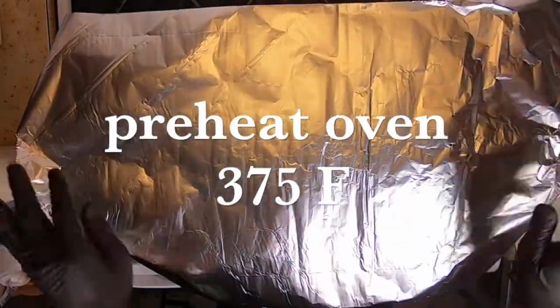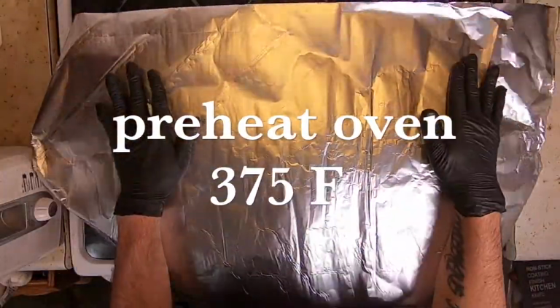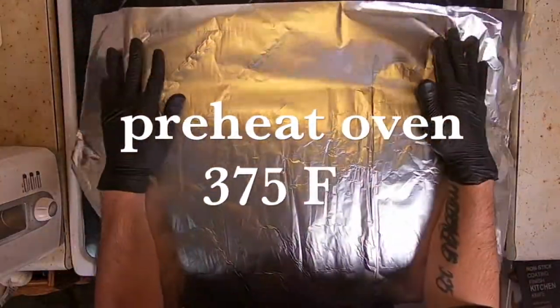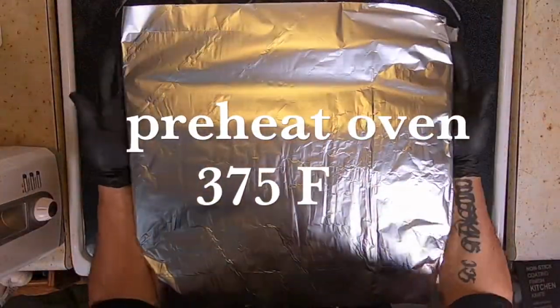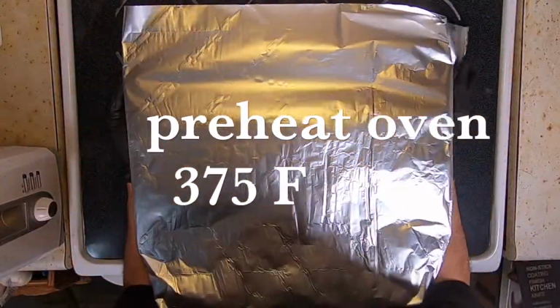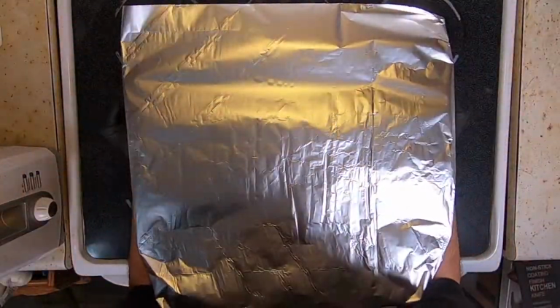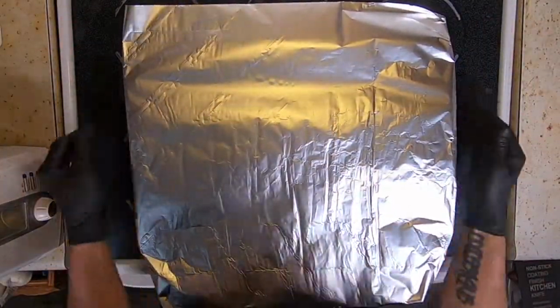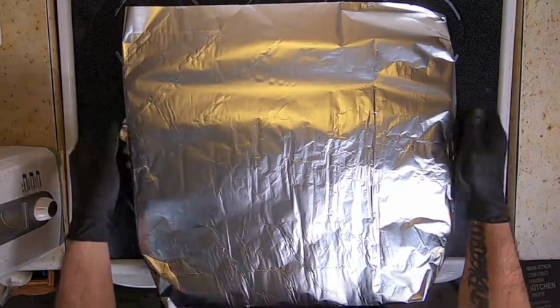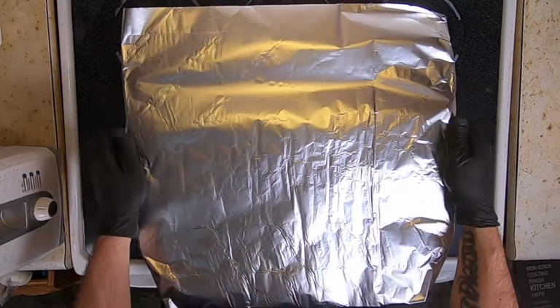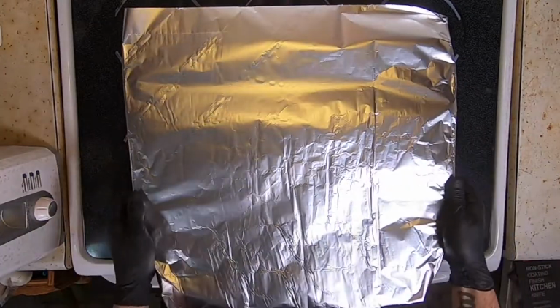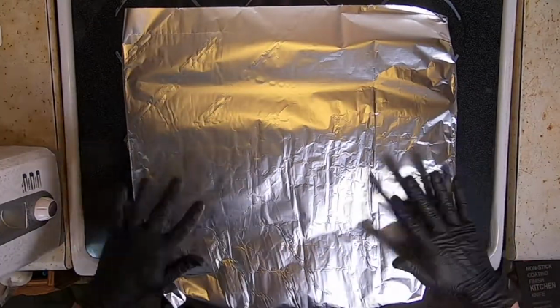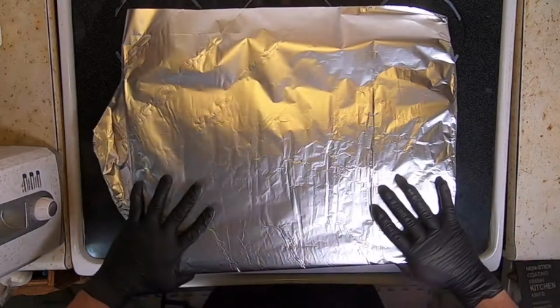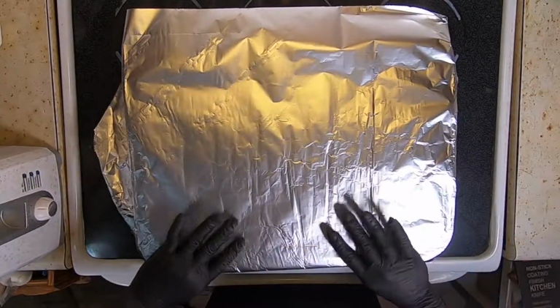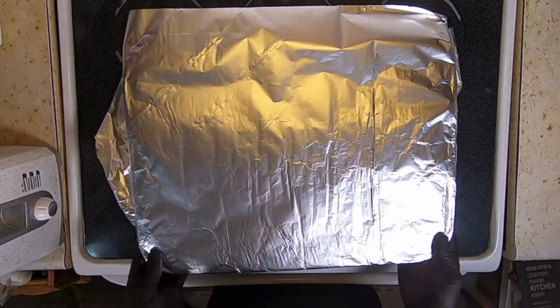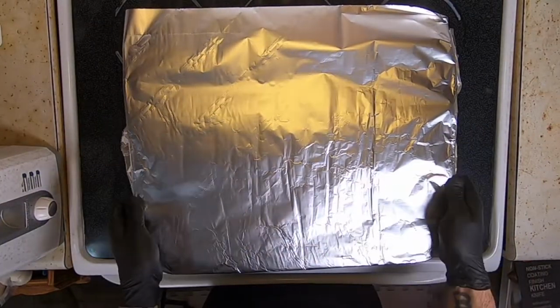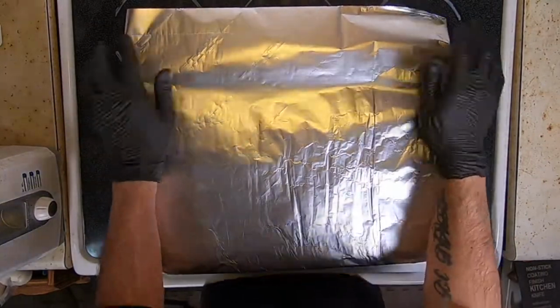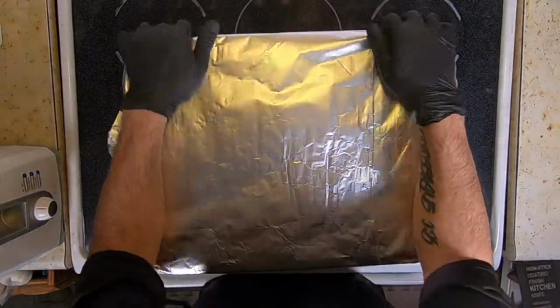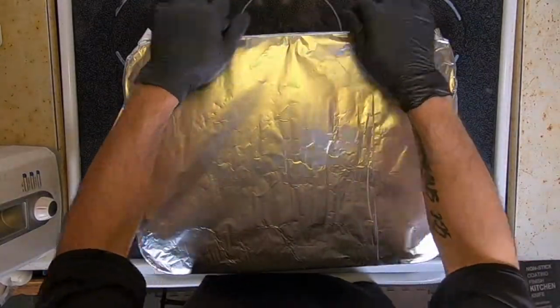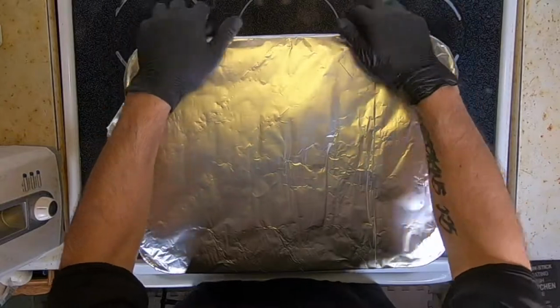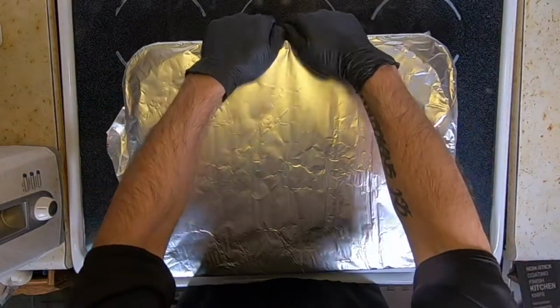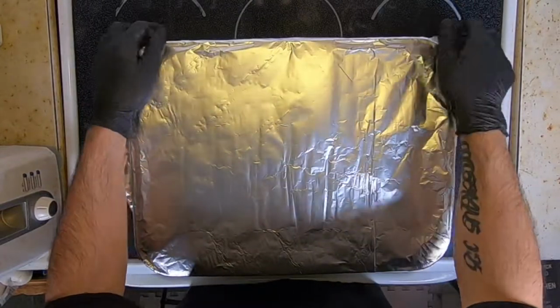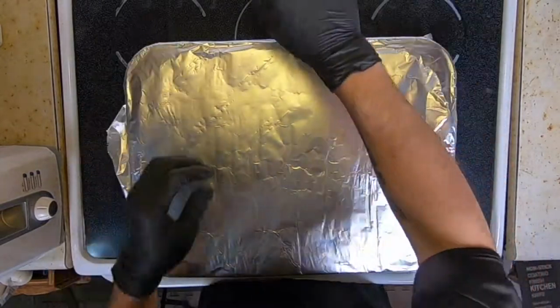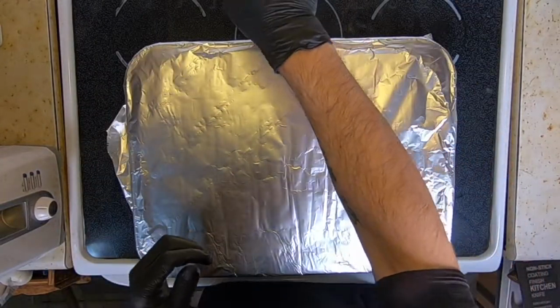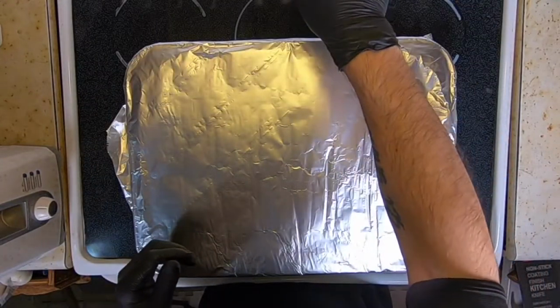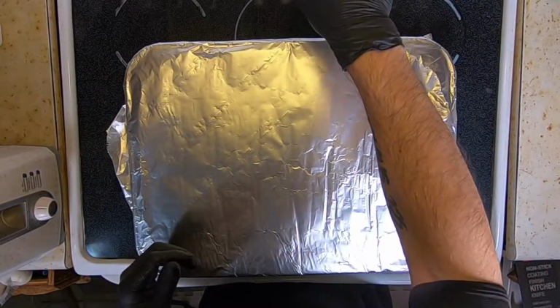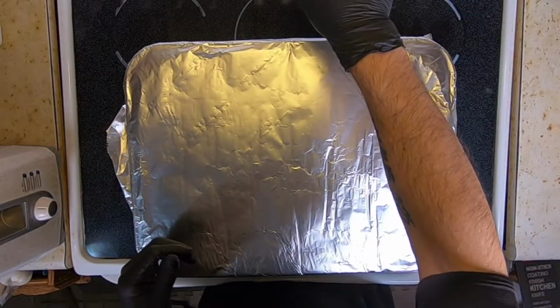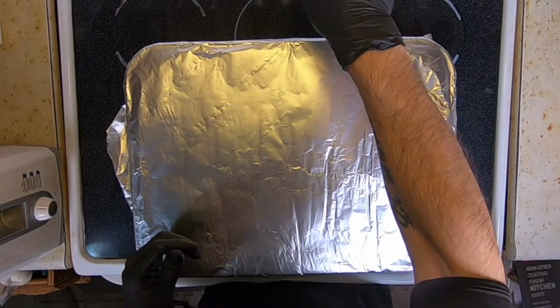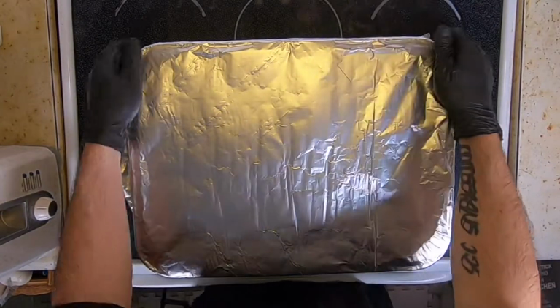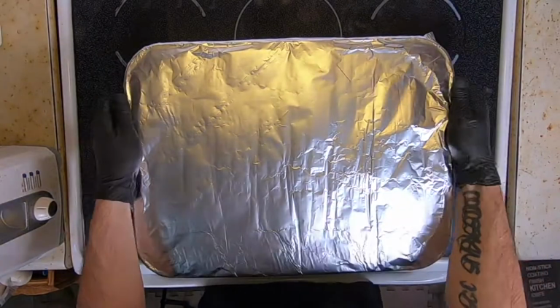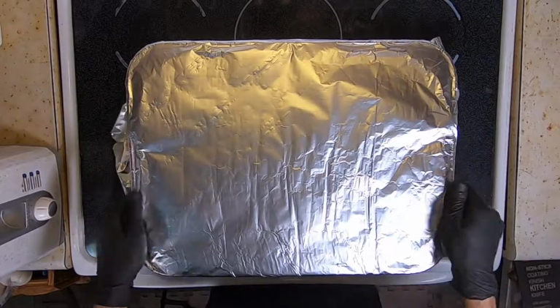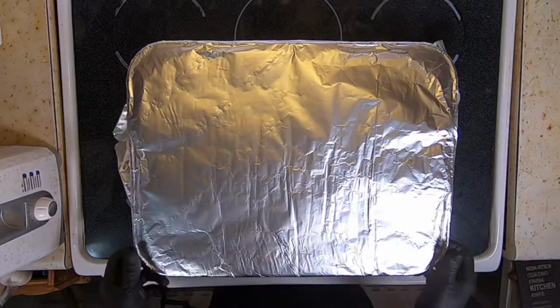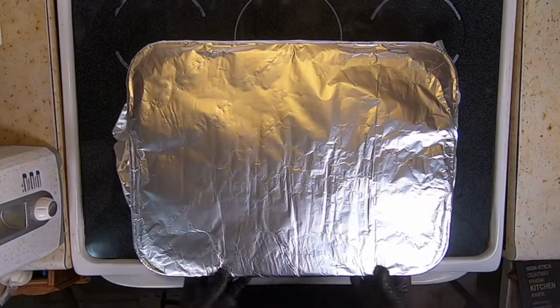Preheat the oven to 375°F. Because this is a good sized fish, we're going to need to bake it in the oven and let it steam for at least 30 minutes.